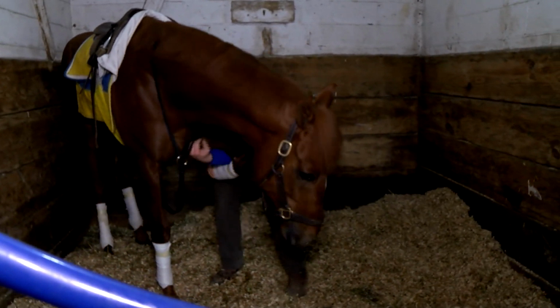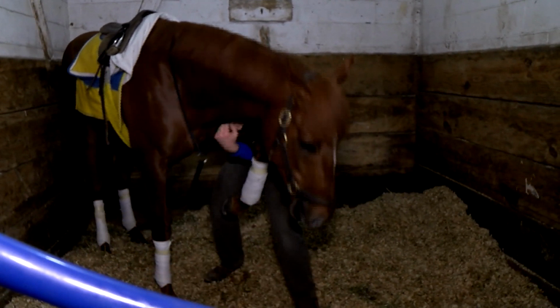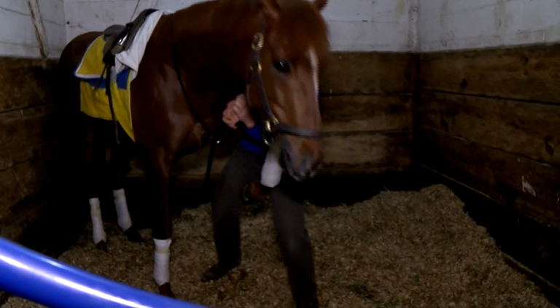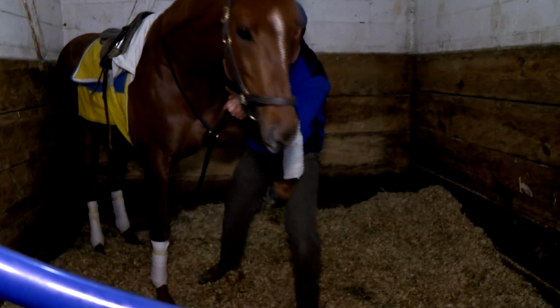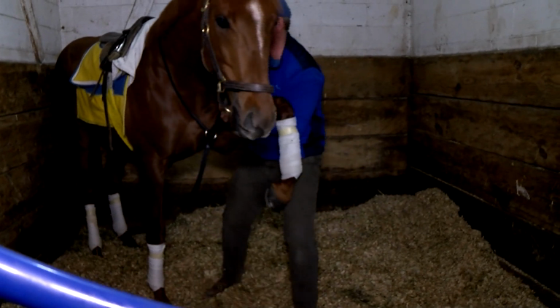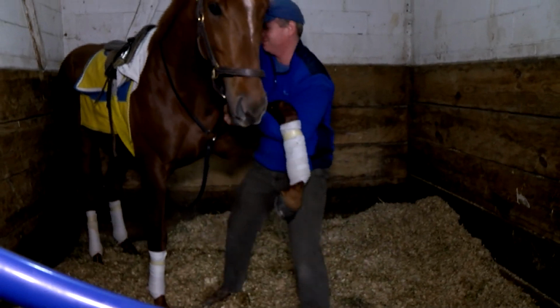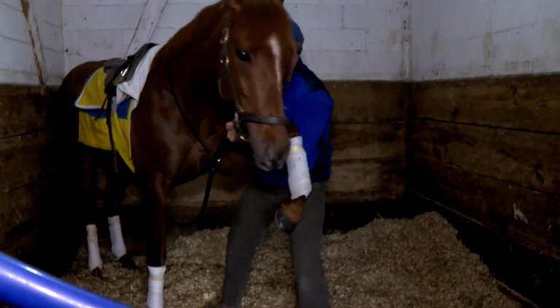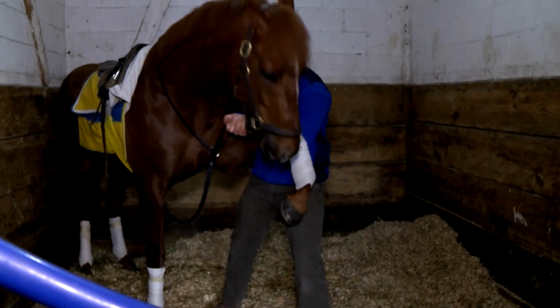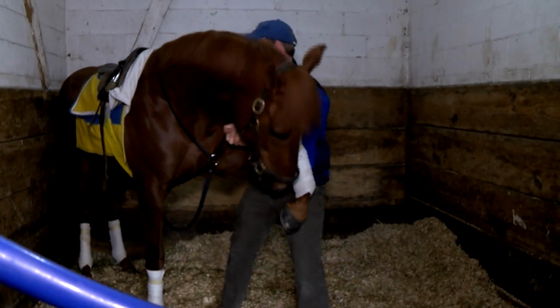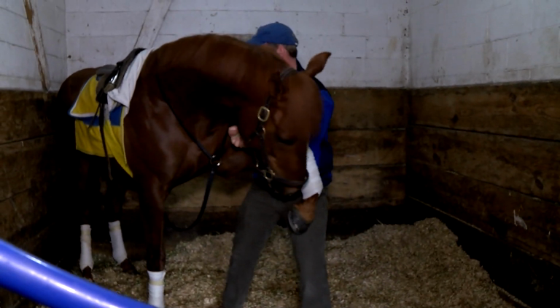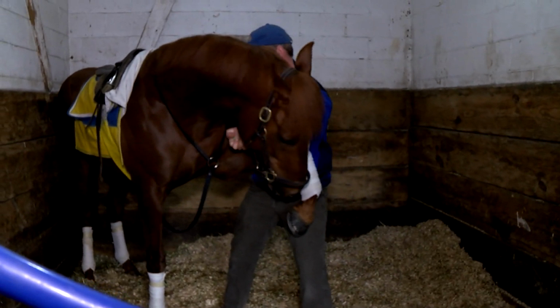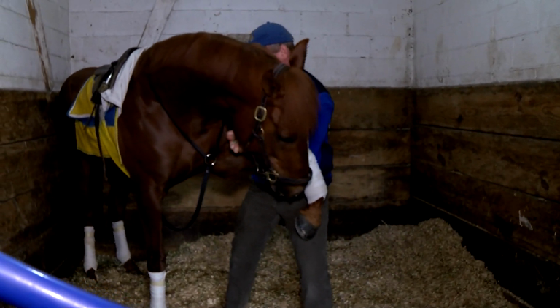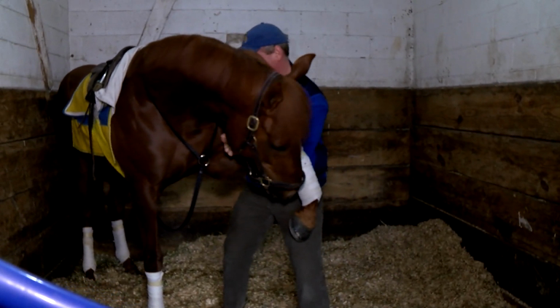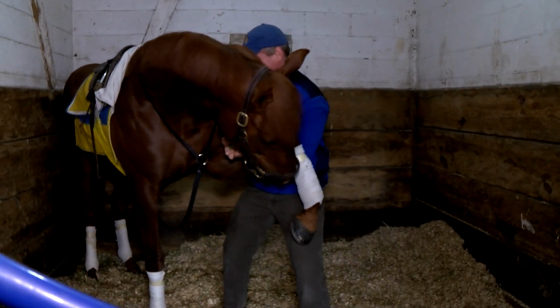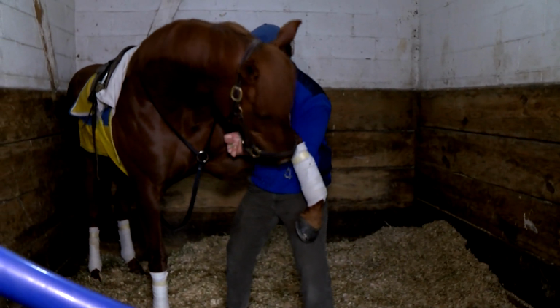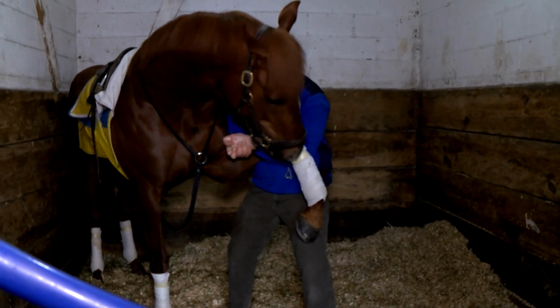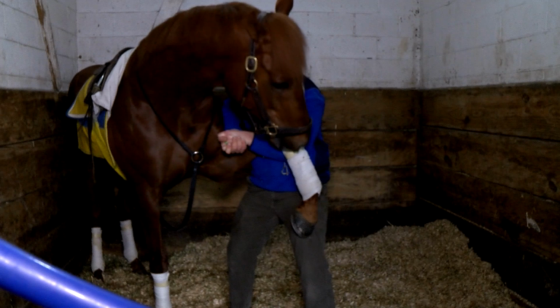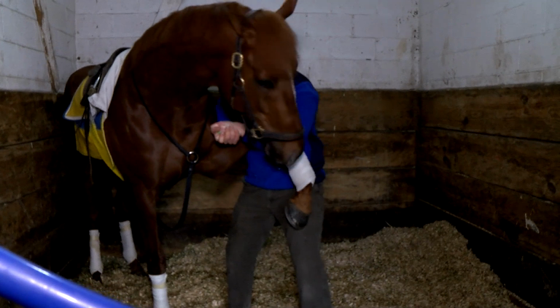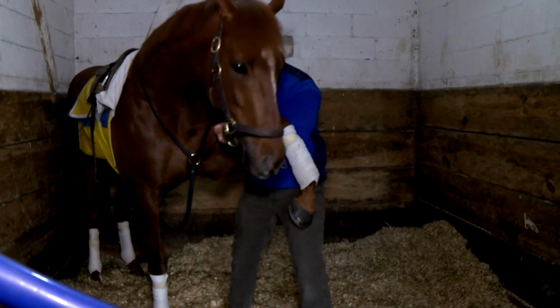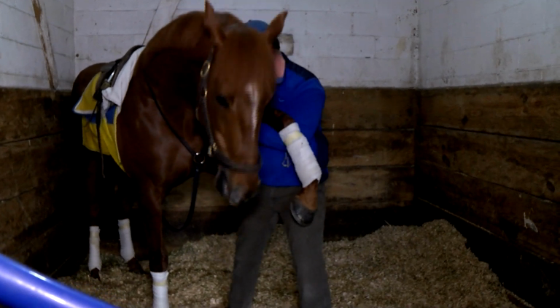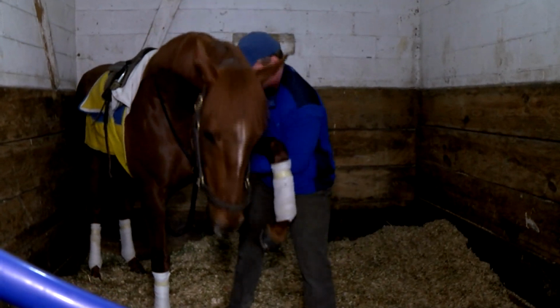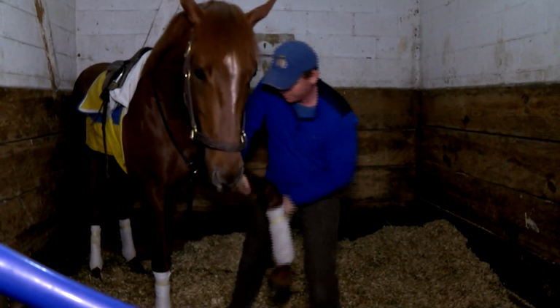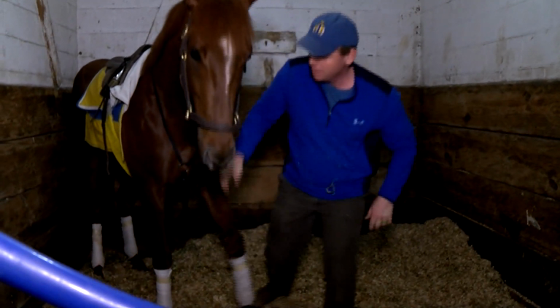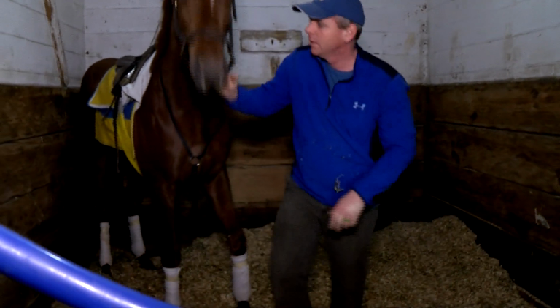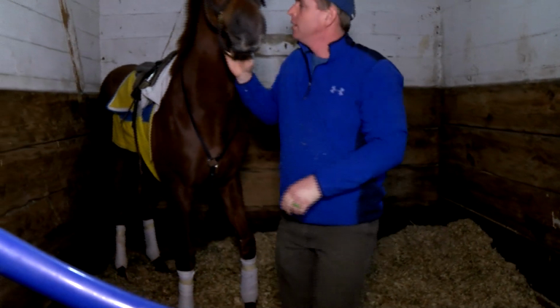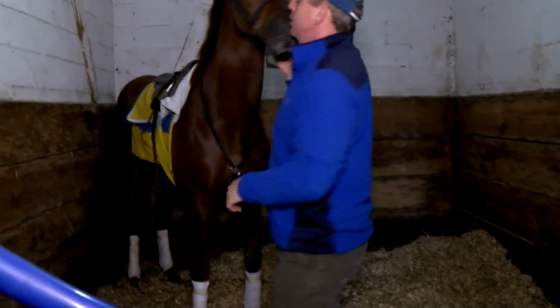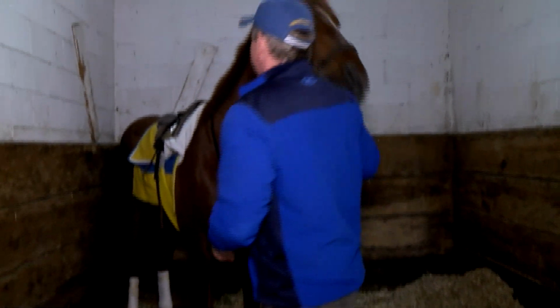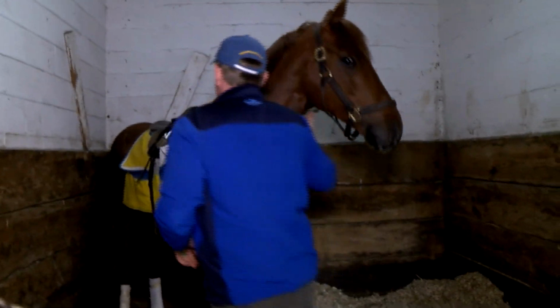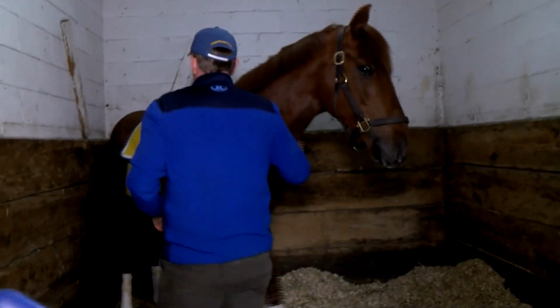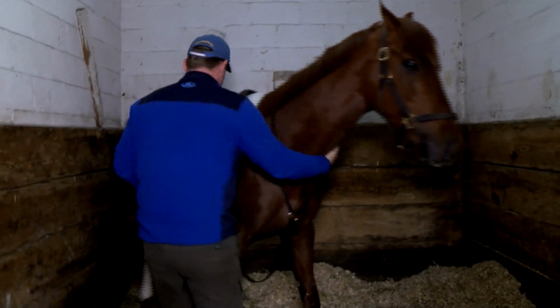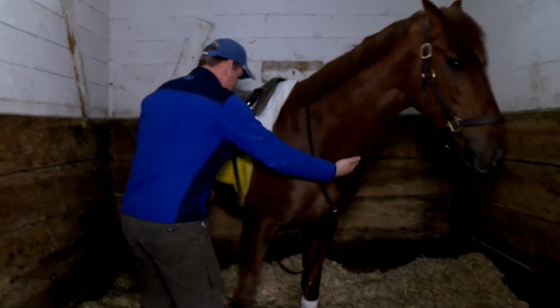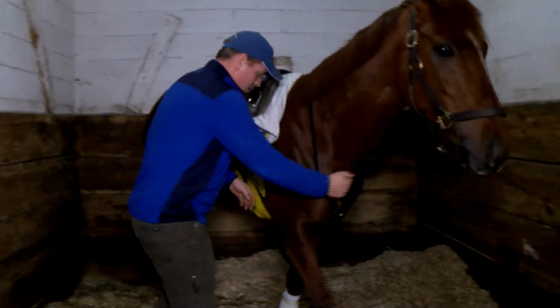Range of motion and flexibility — what you'll find after you study that and do it for a while is that good horses are soft and supple and flexible, just like good athletes.